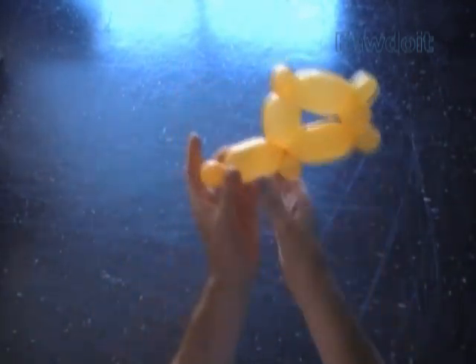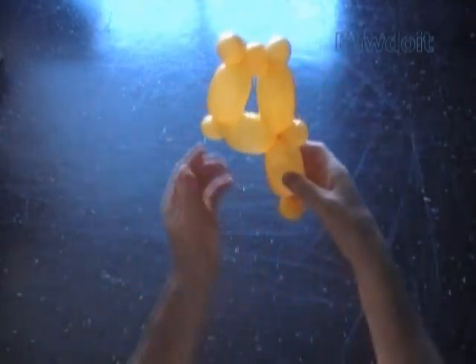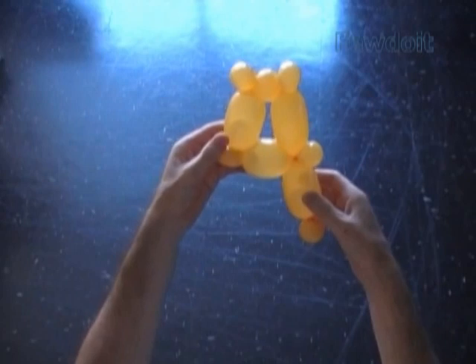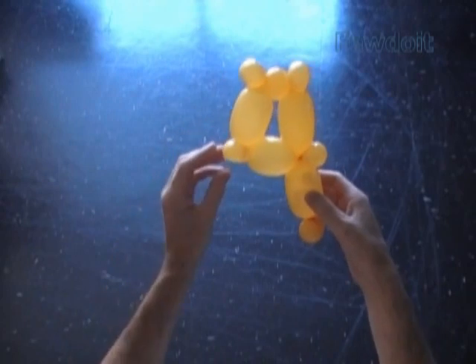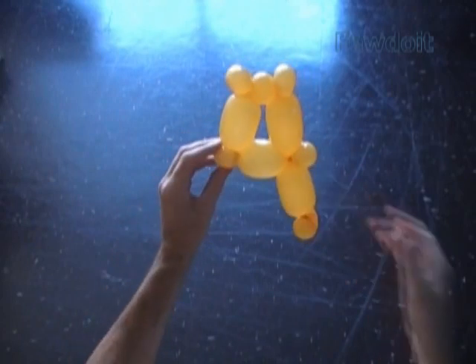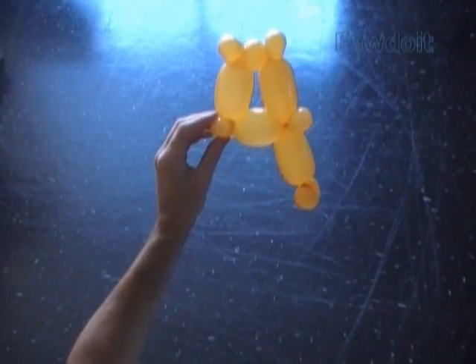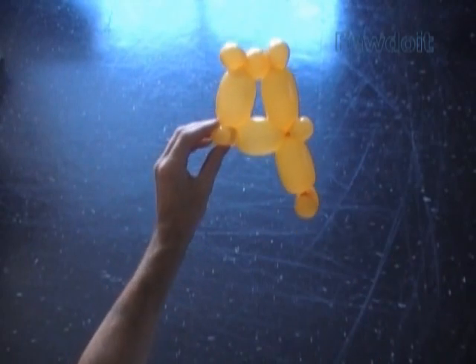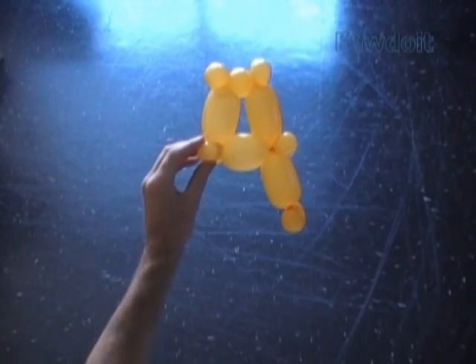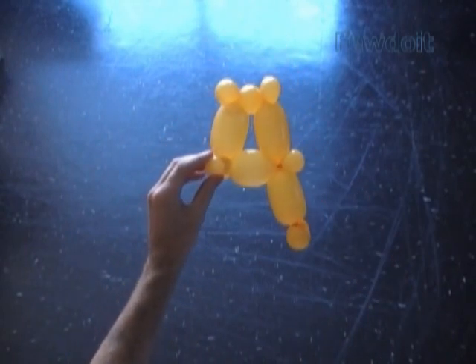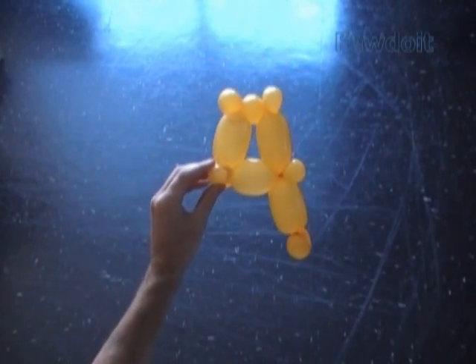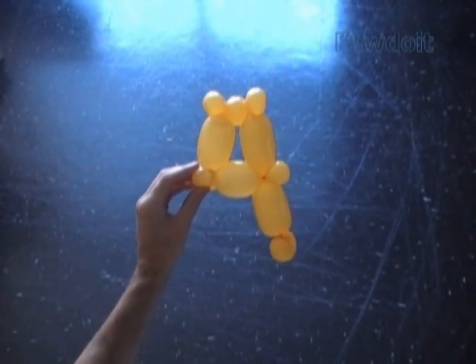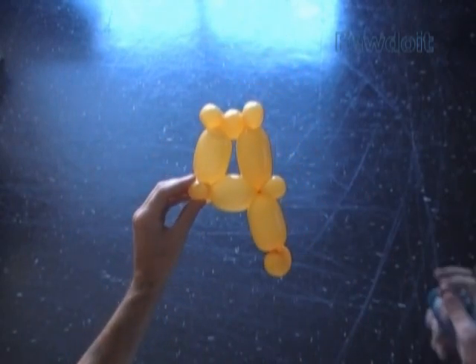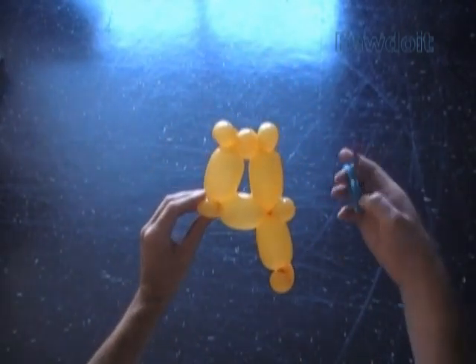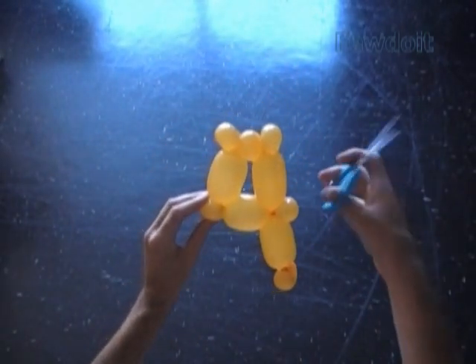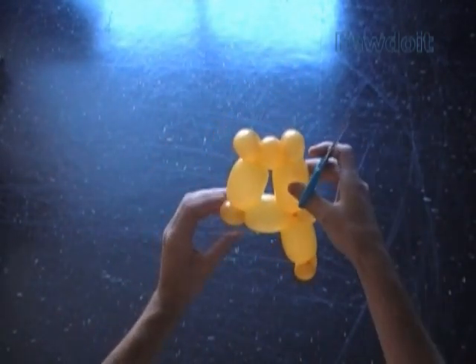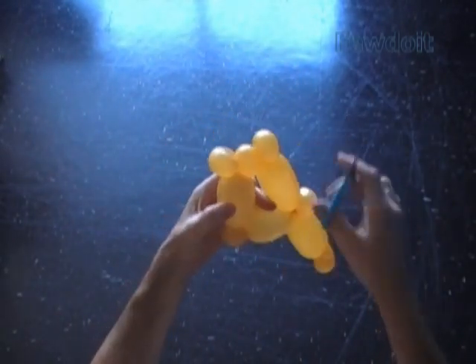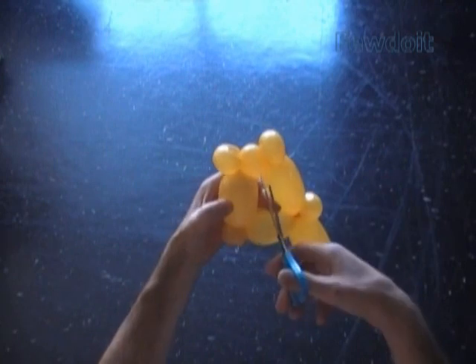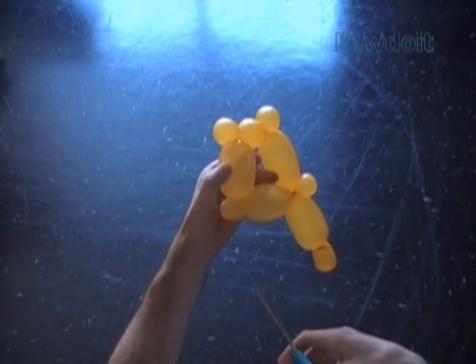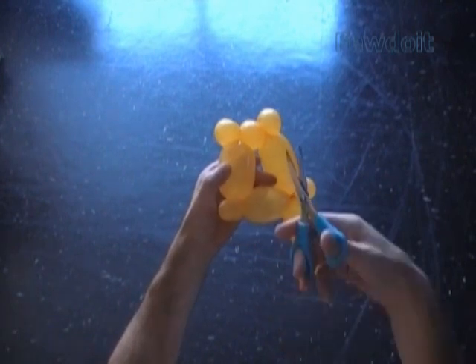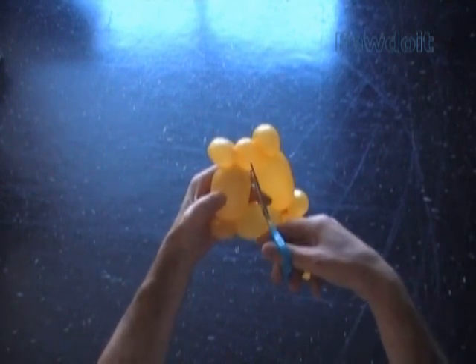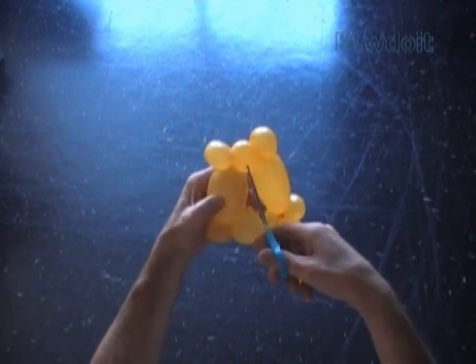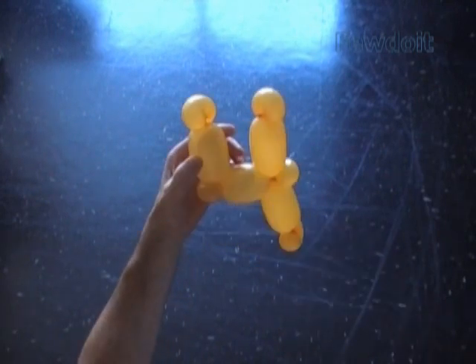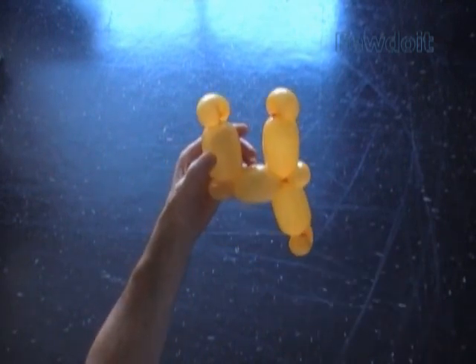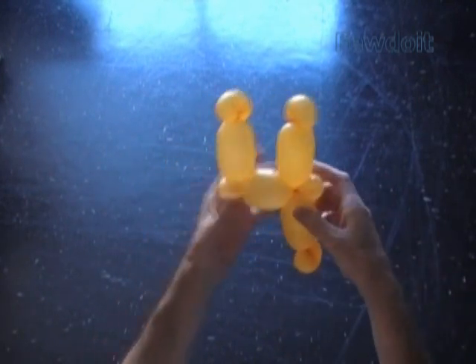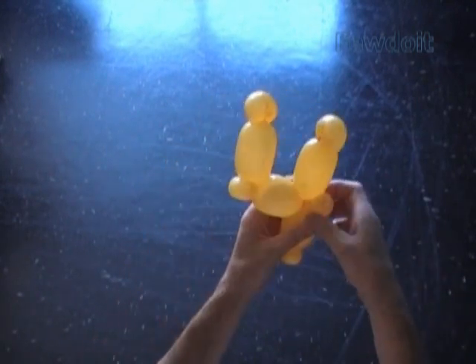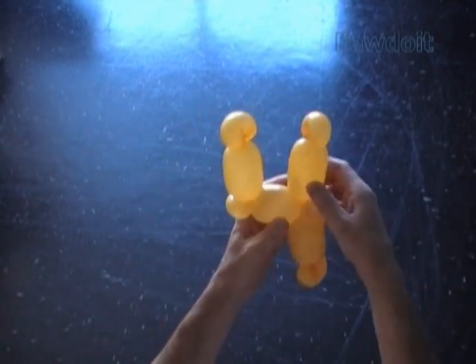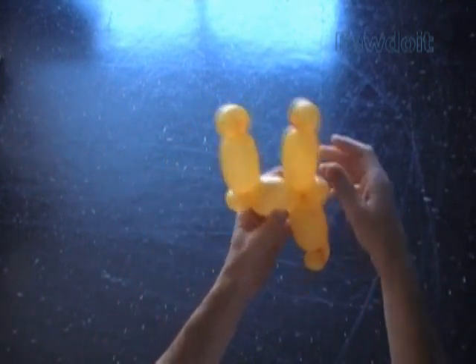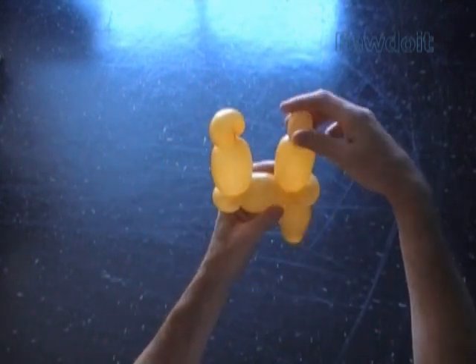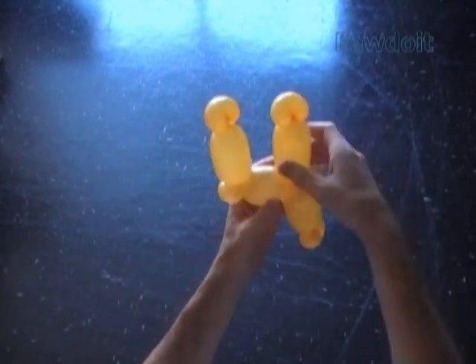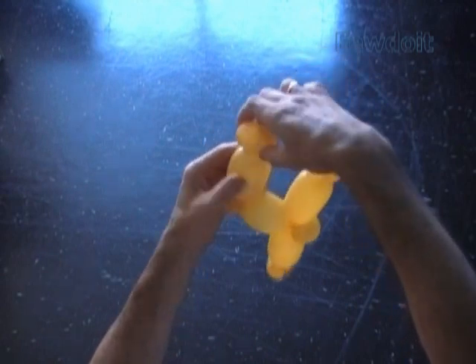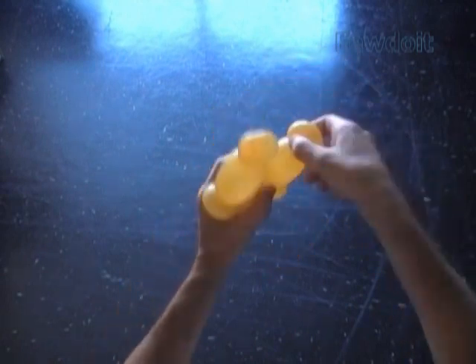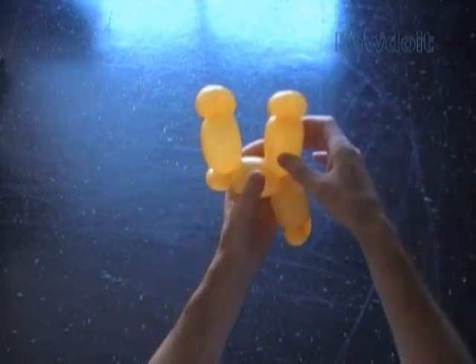Here is our sculpture. Now let's use scissors to pop the 6th bubble. Congratulations, we have made the letter CHE or number 4.